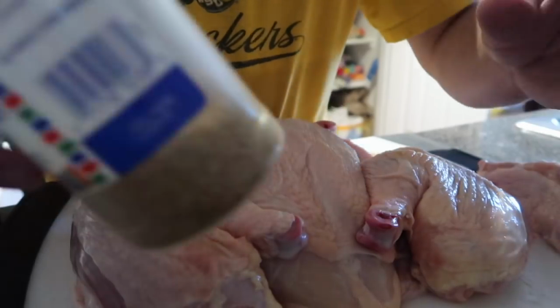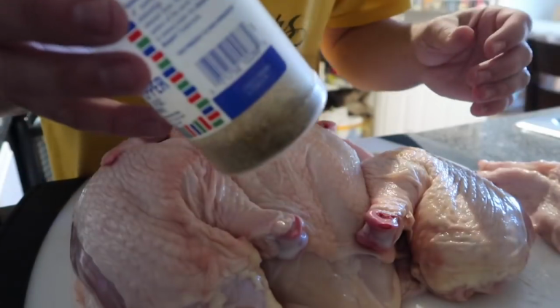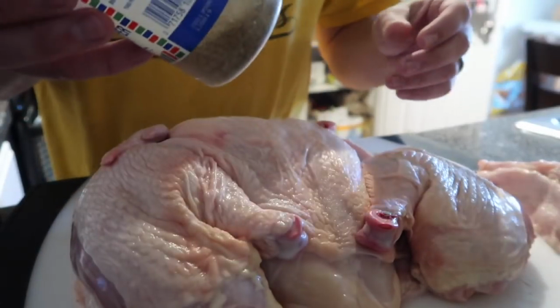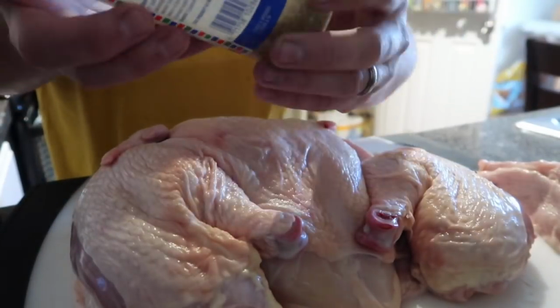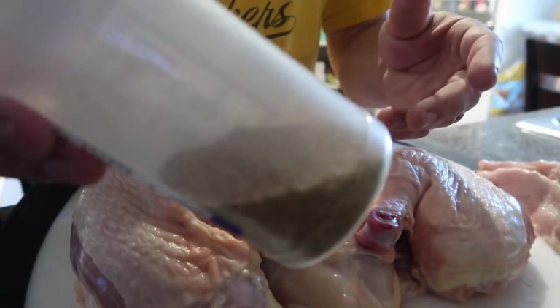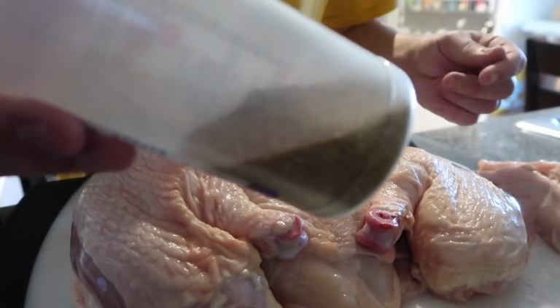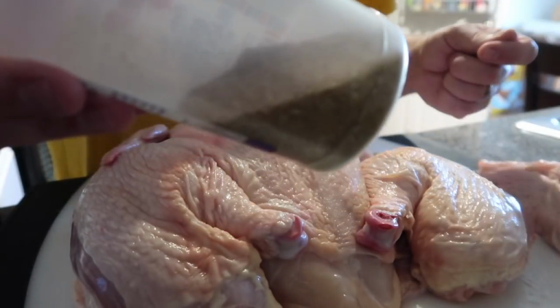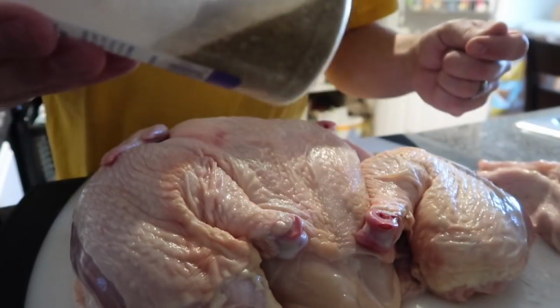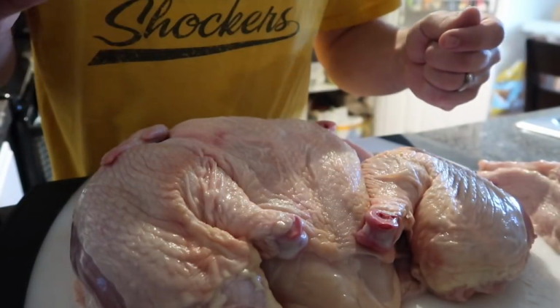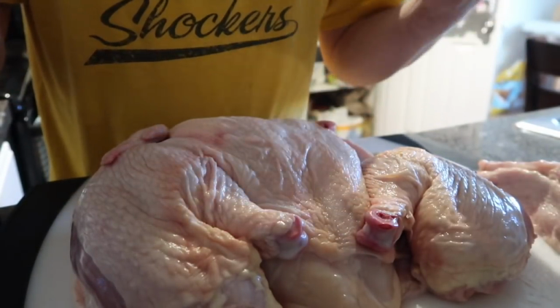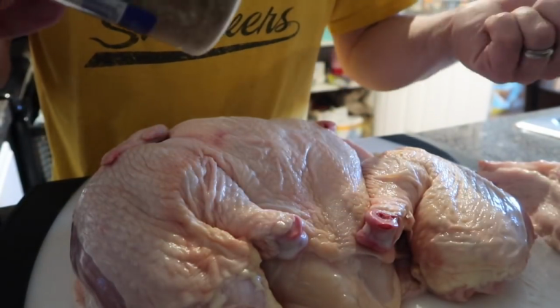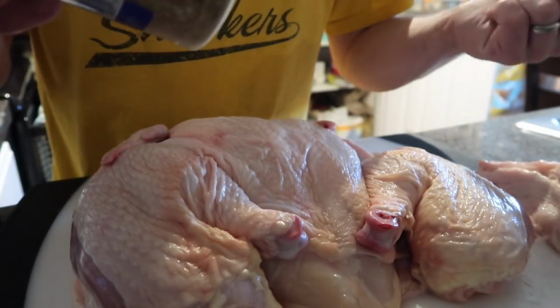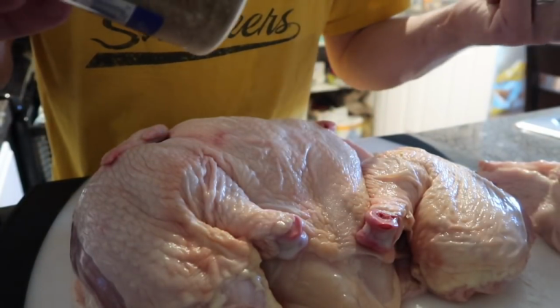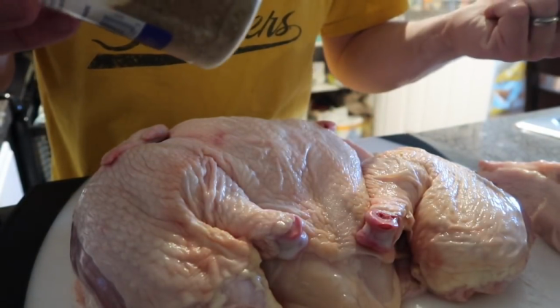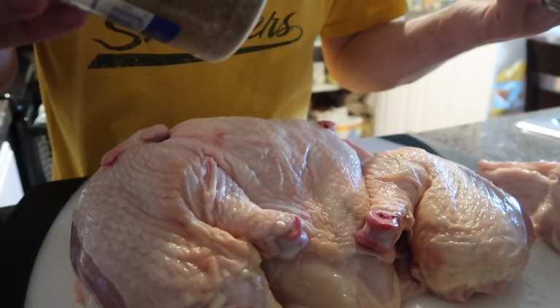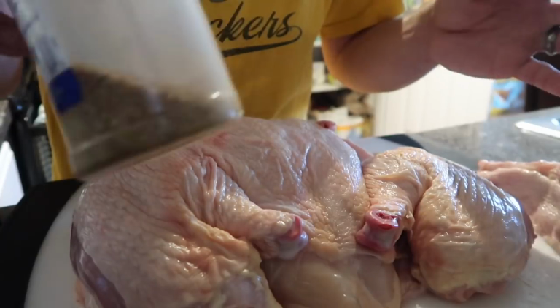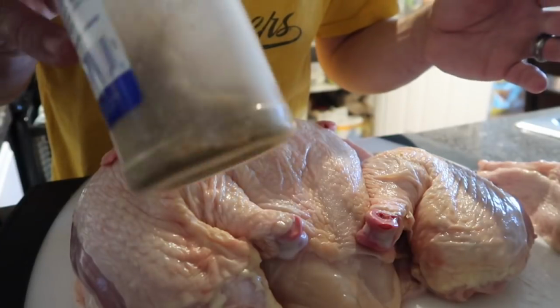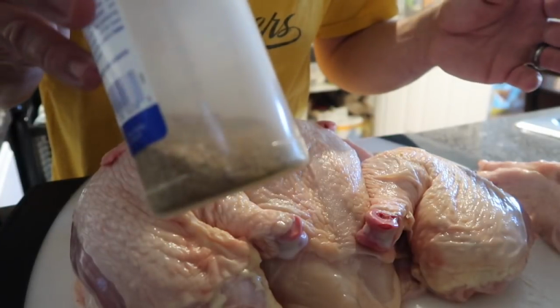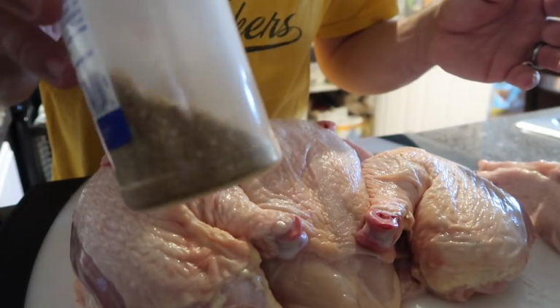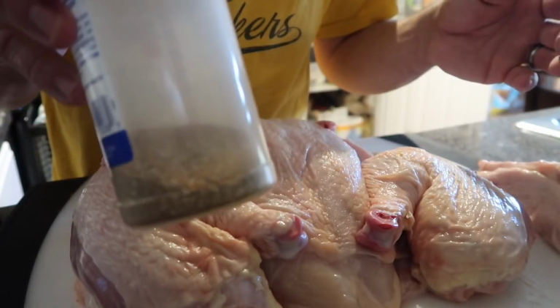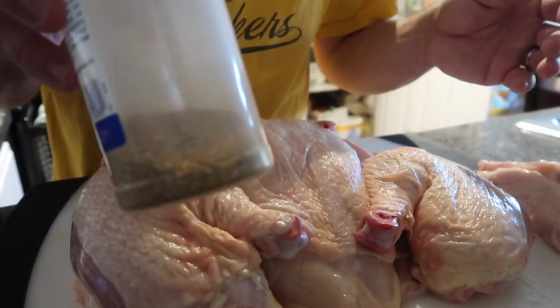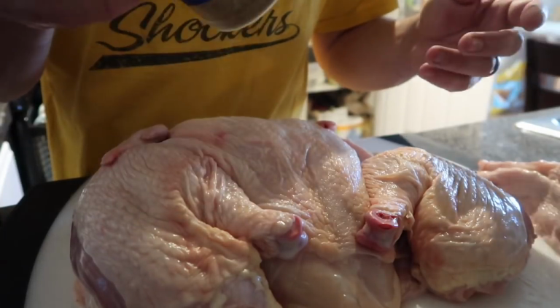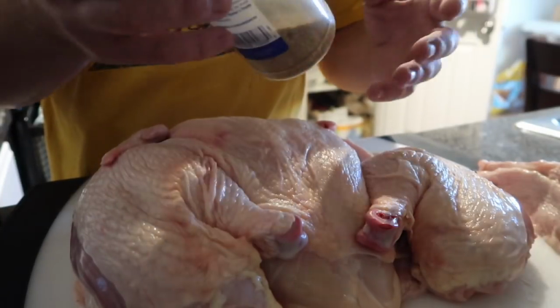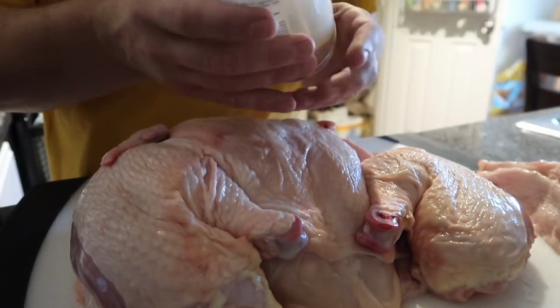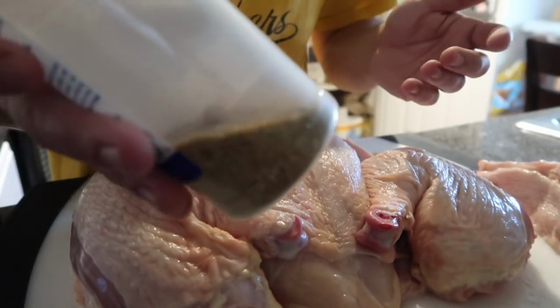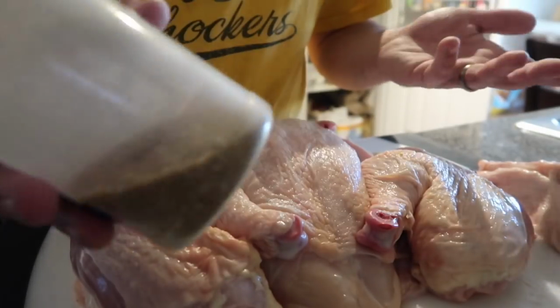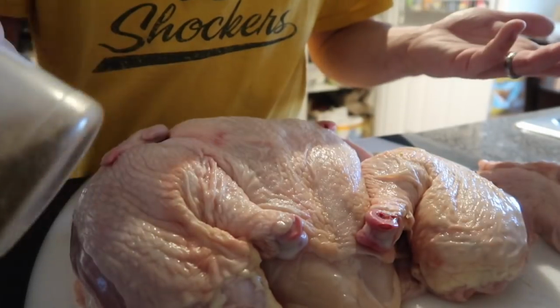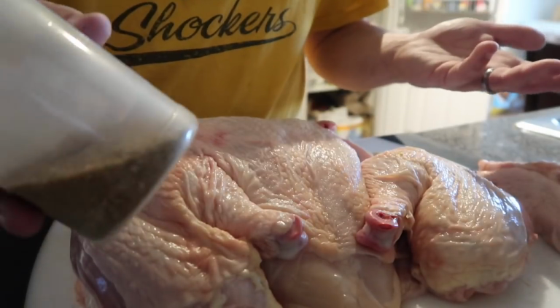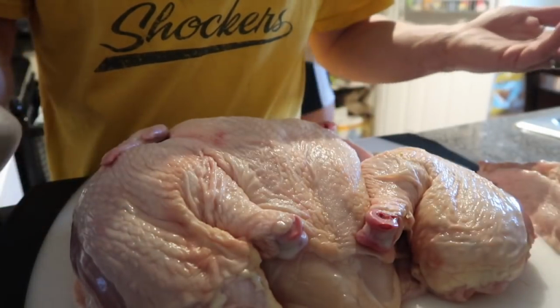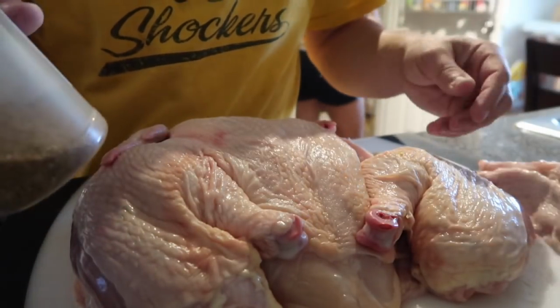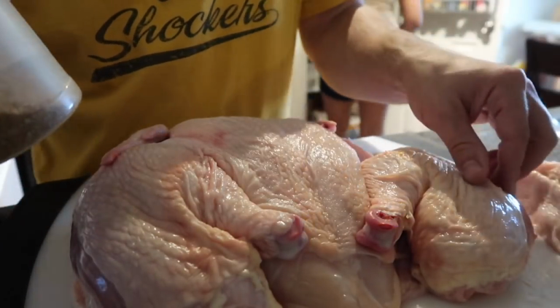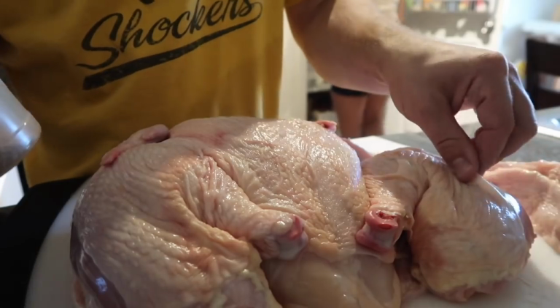Just a homemade rub — a lot of garlic, some pepper, a little bit of sugar. I use this on my pork butt but we'll try it with chicken. I don't think you can go wrong at all.